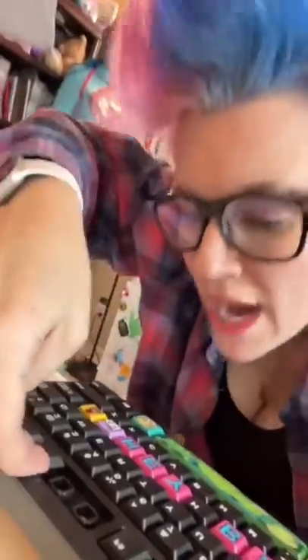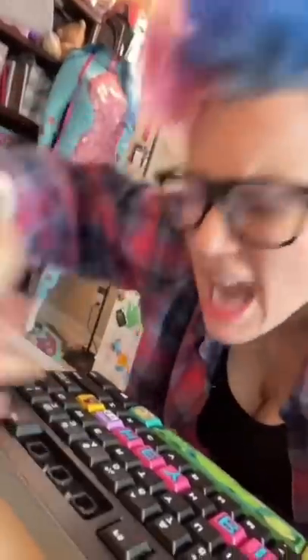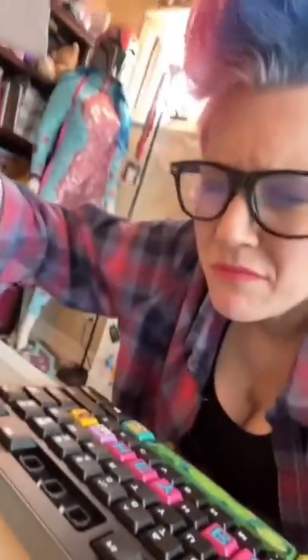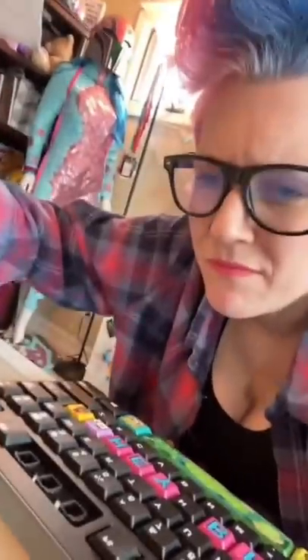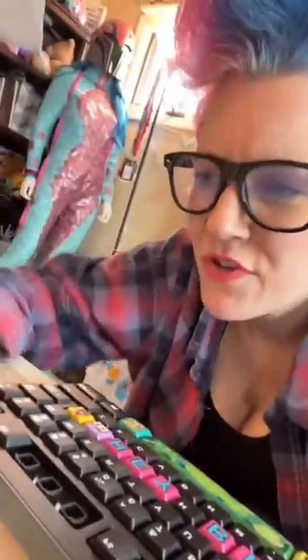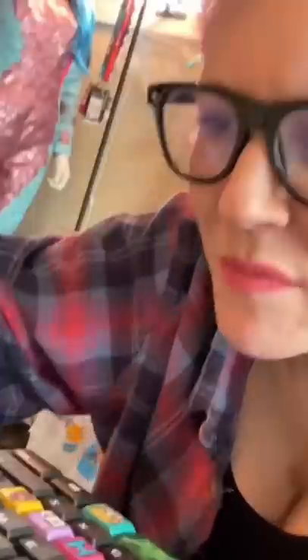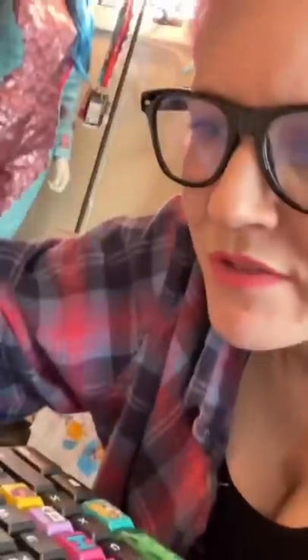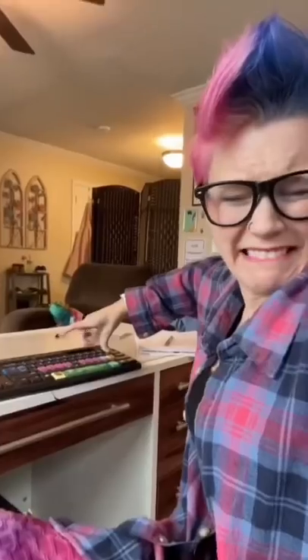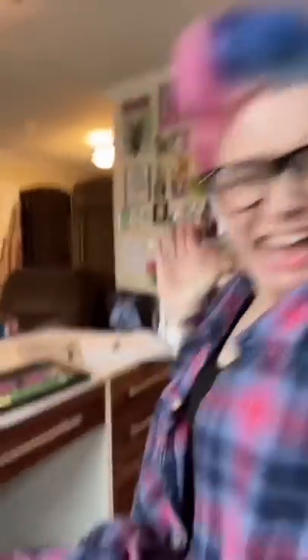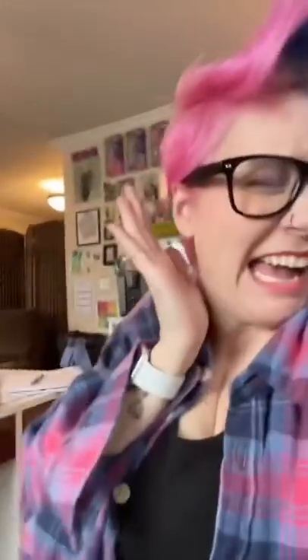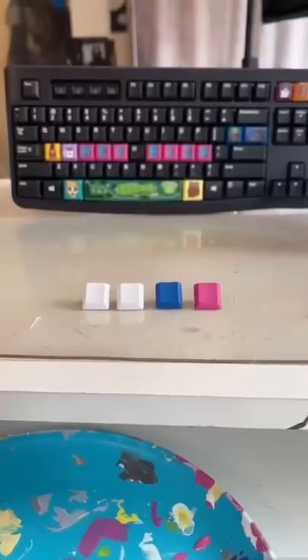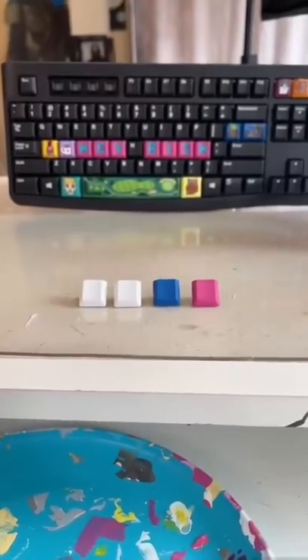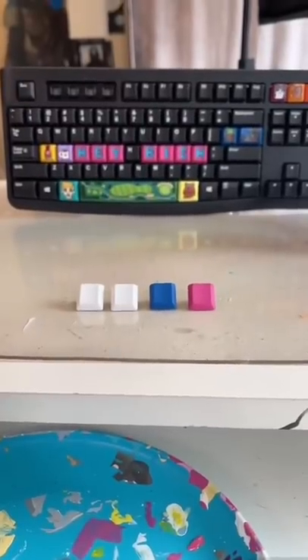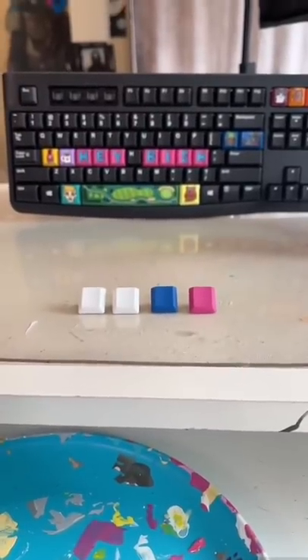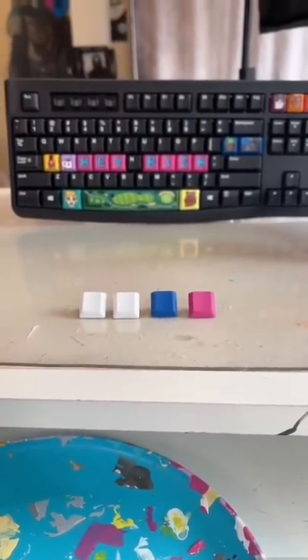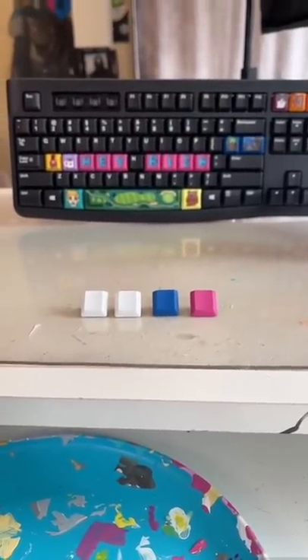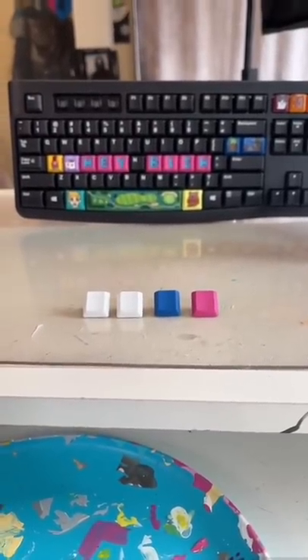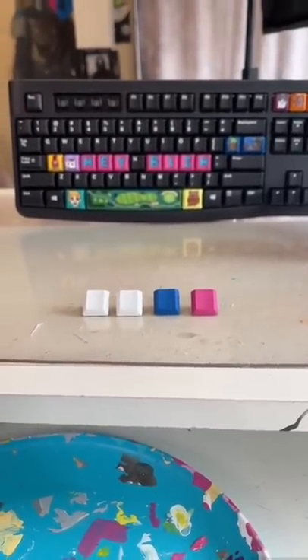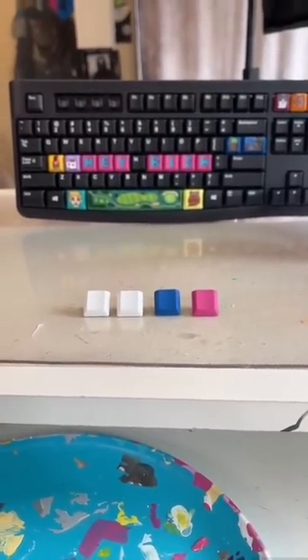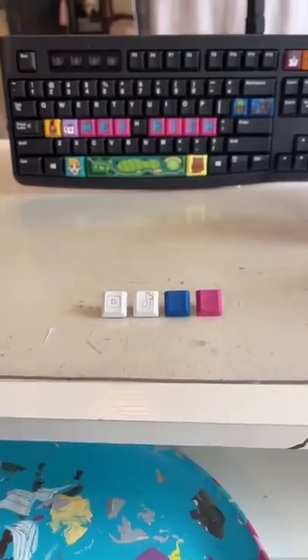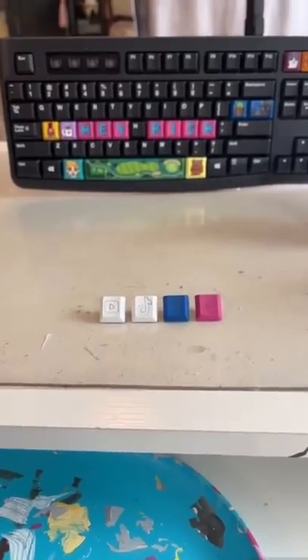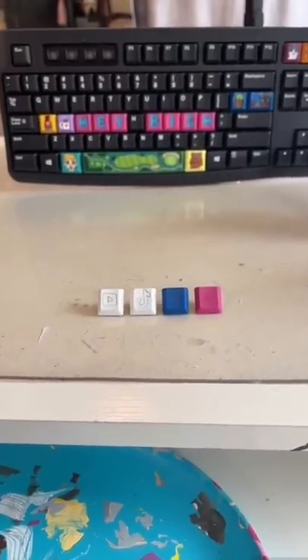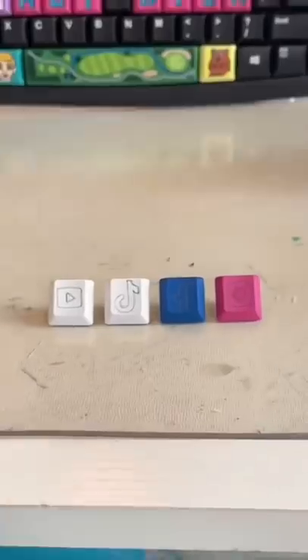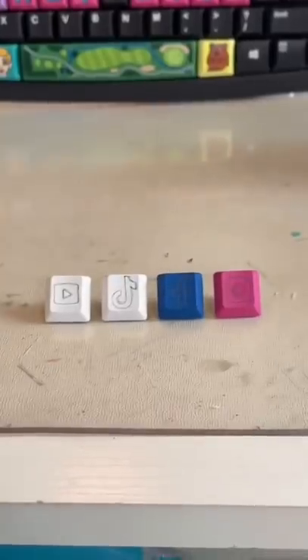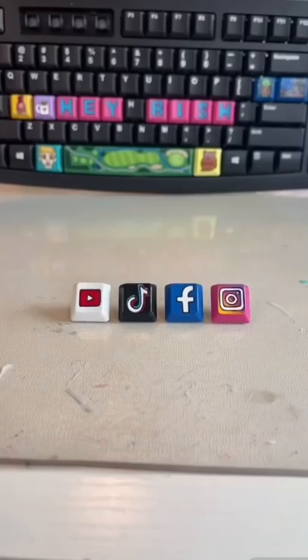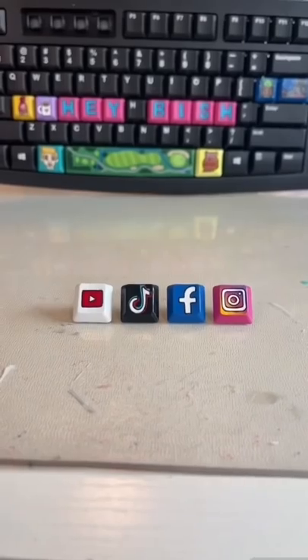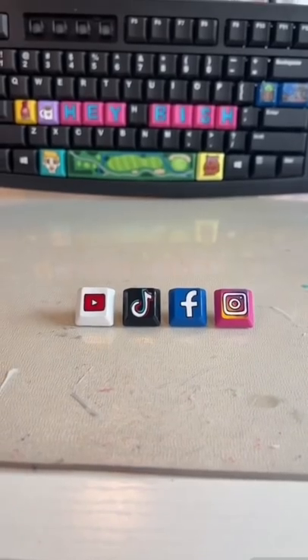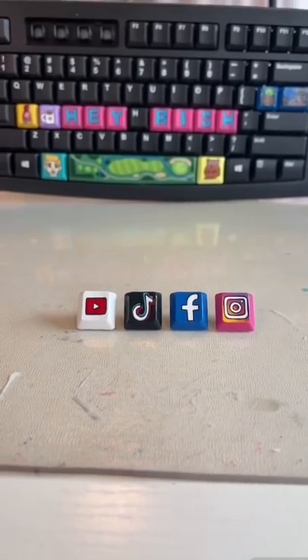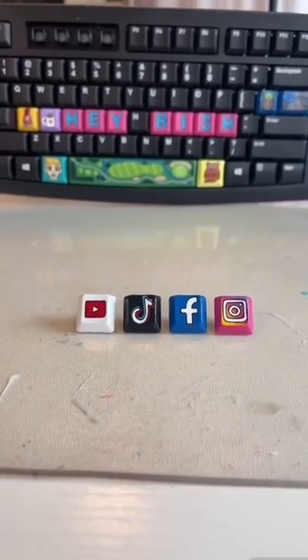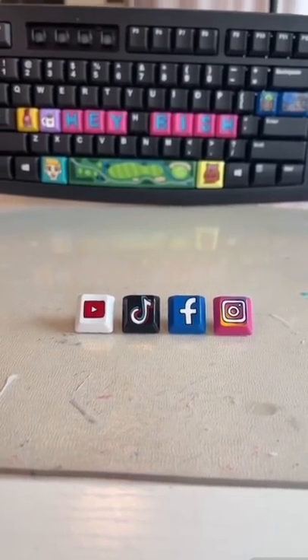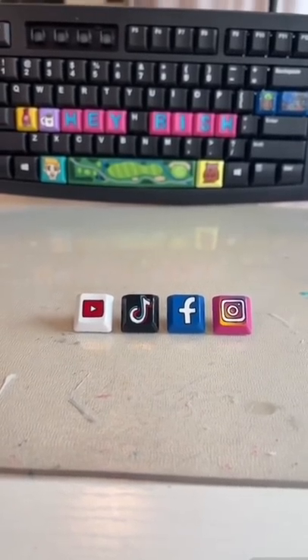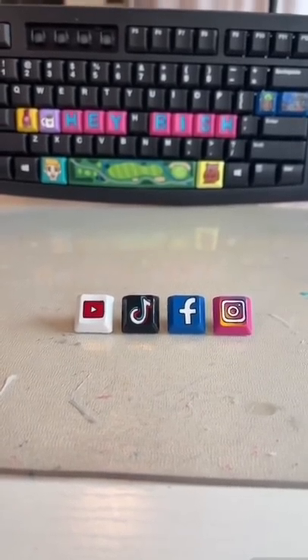You son of a bitch! I just finished the base coat. Do we have any guesses? I'll give you a little clue — this is actually the order of when I started using the apps.